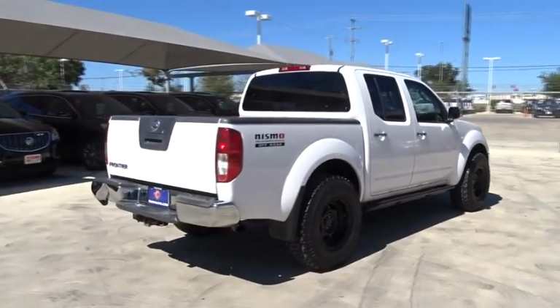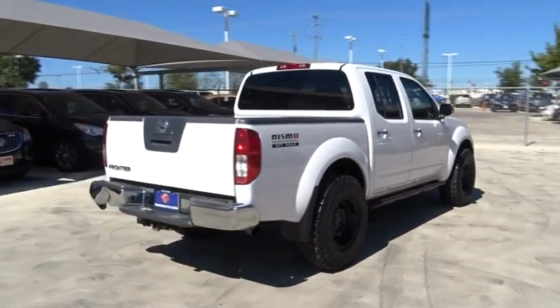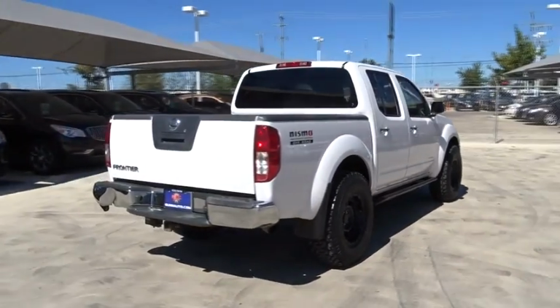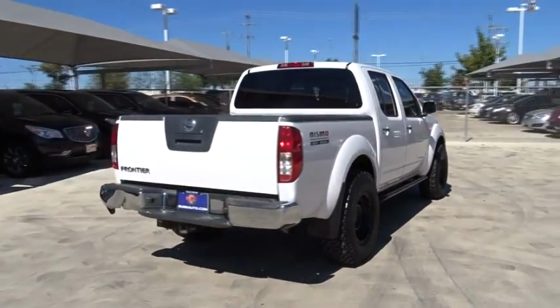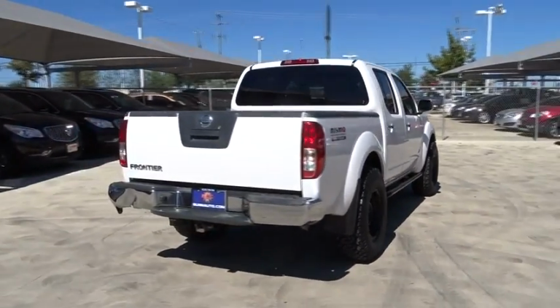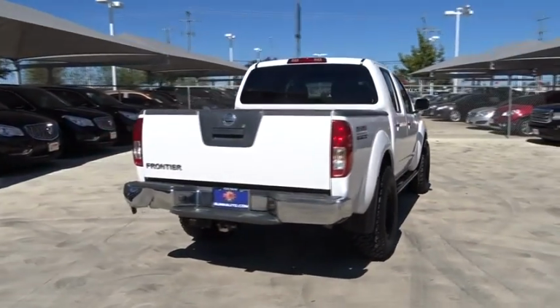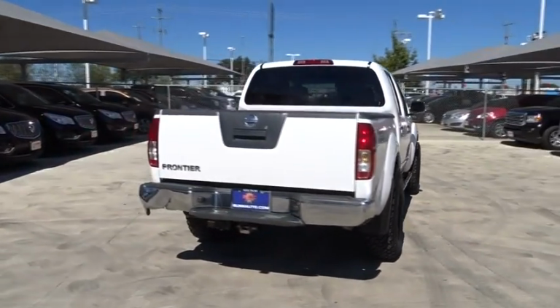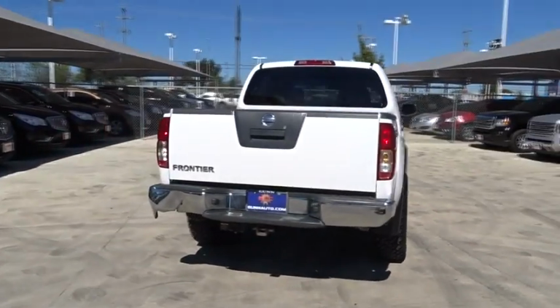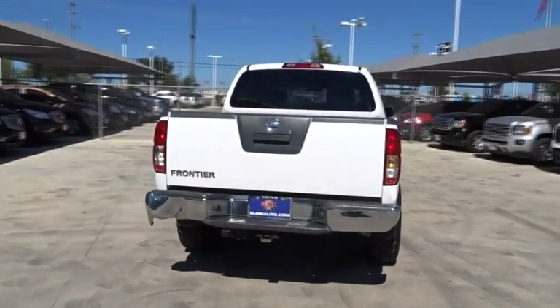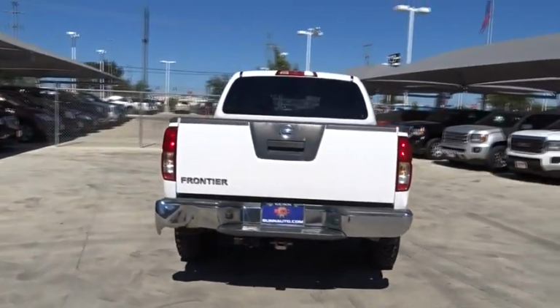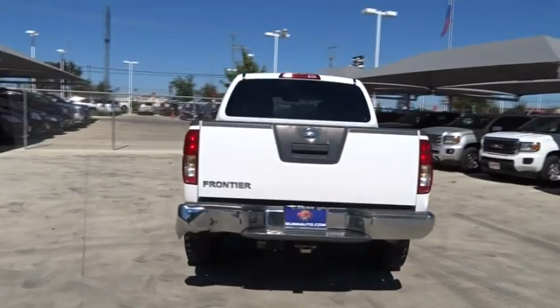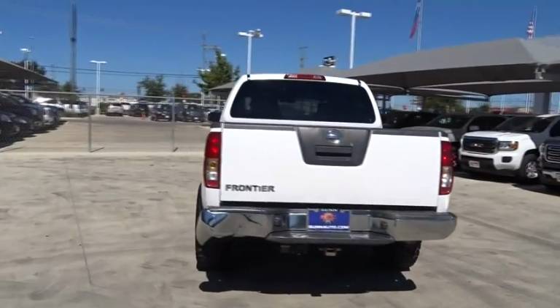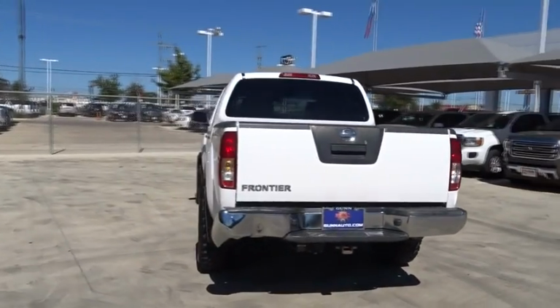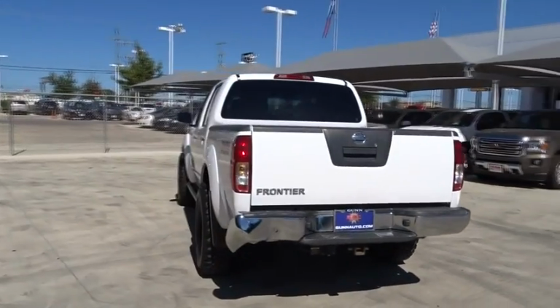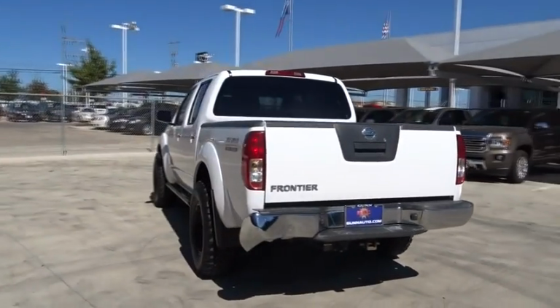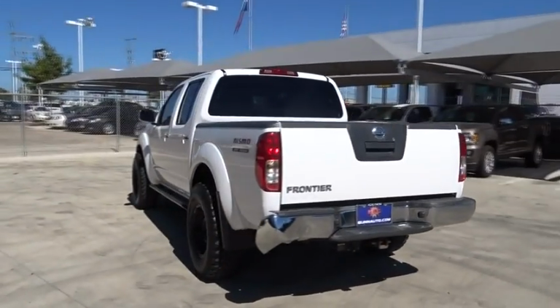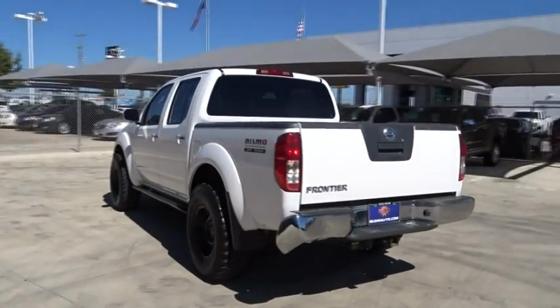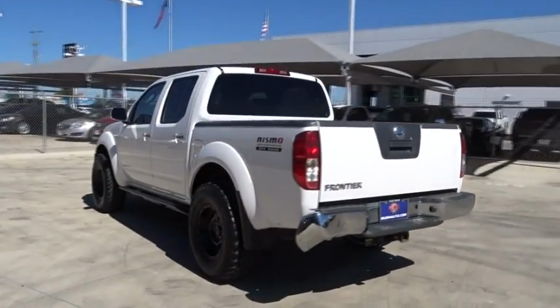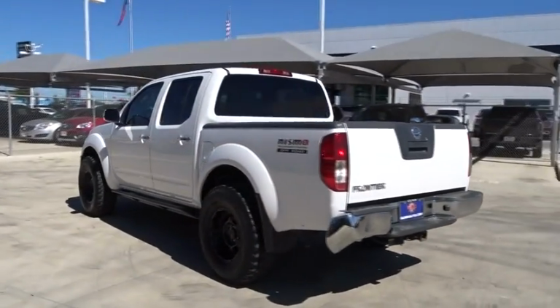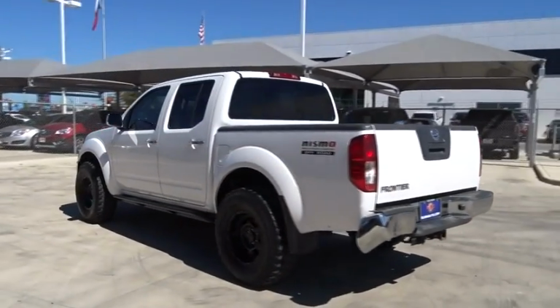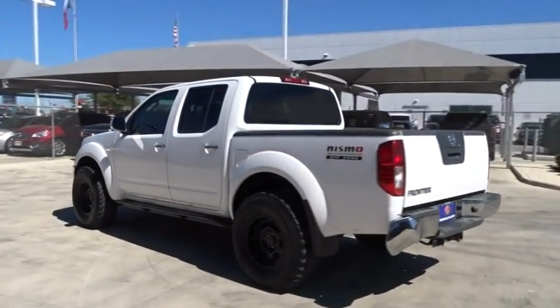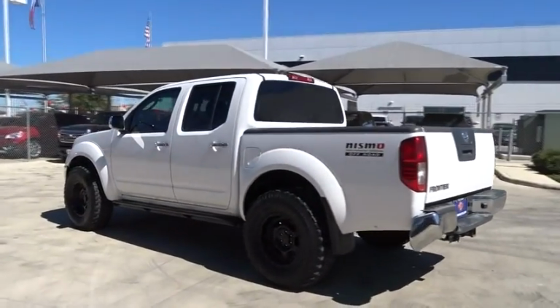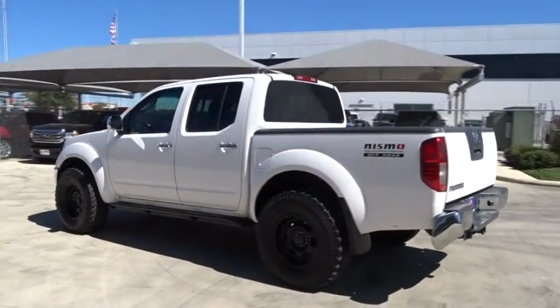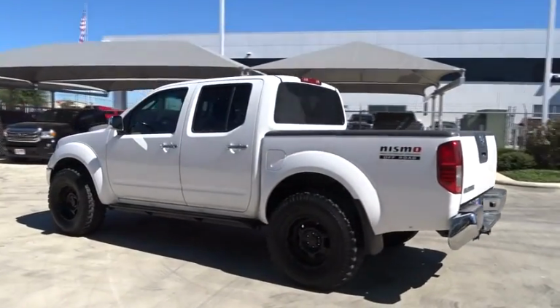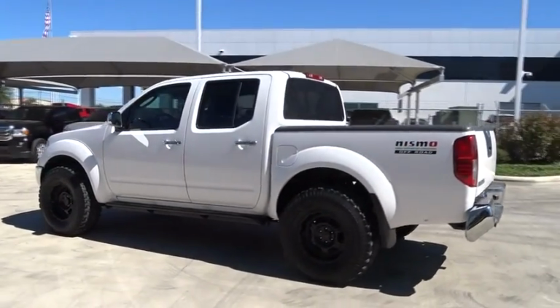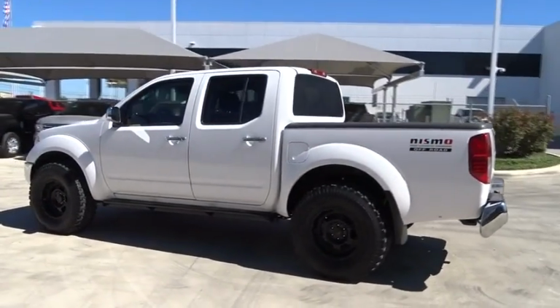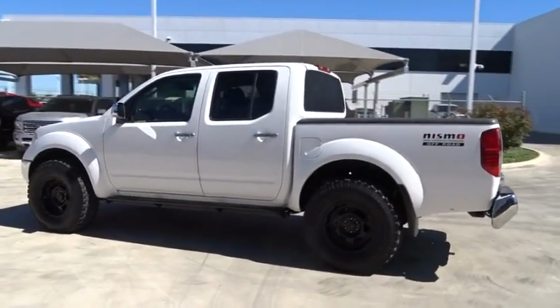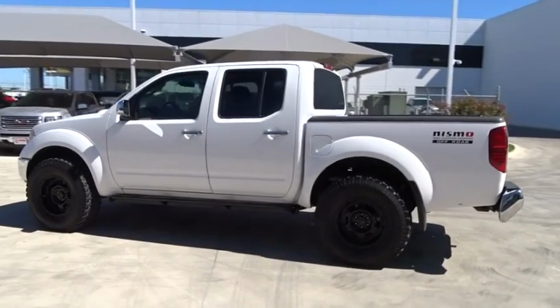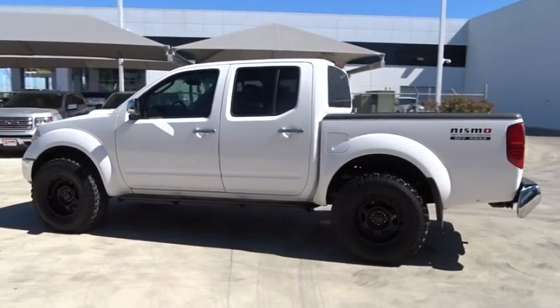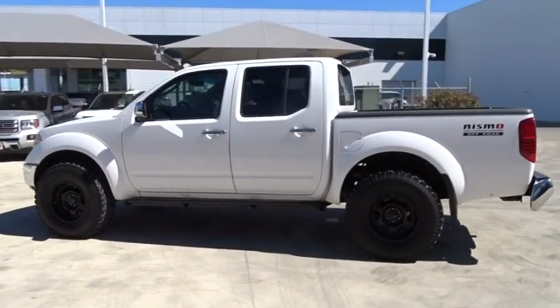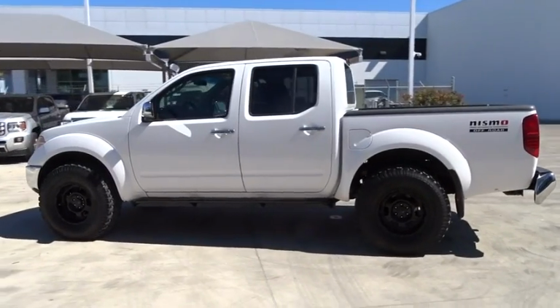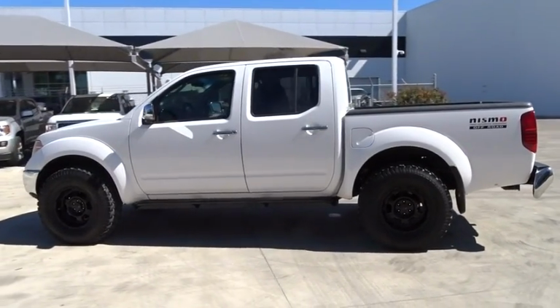The Frontier's interior comforts include cab versatility, under-seat storage, and seating for five. This vehicle has less than 140,000 miles.